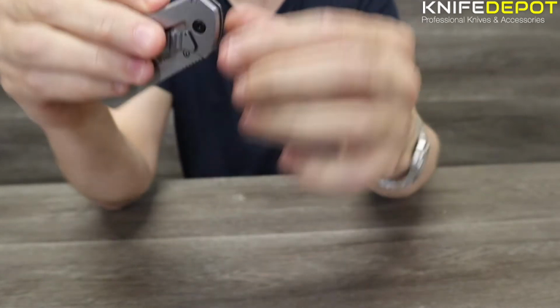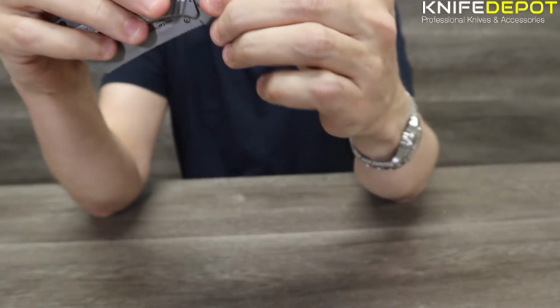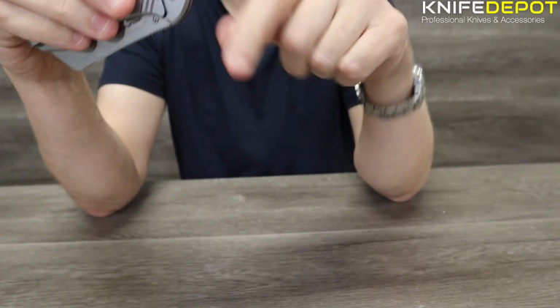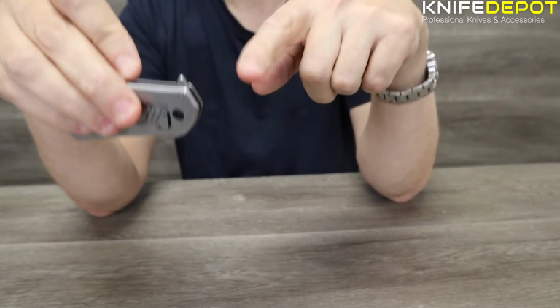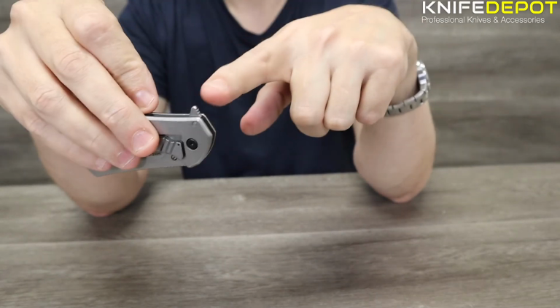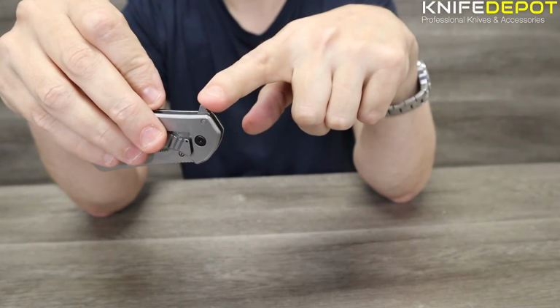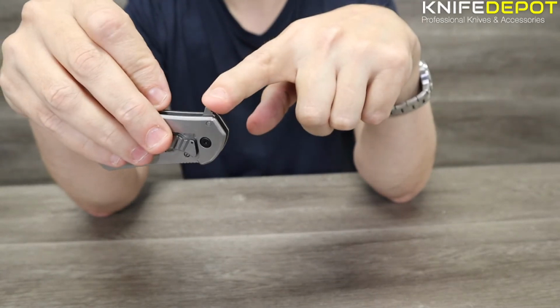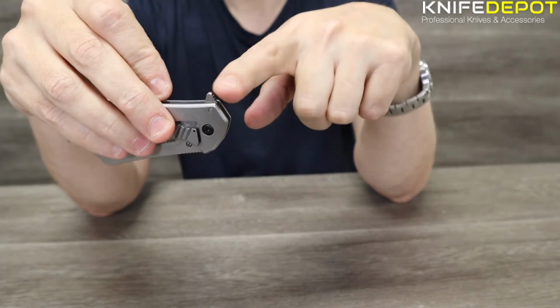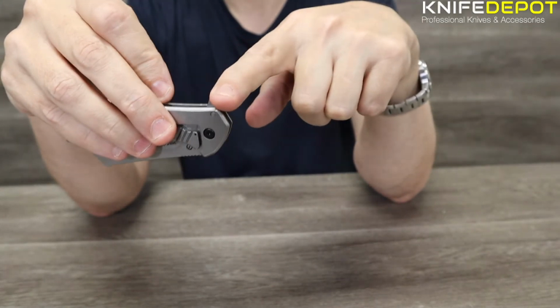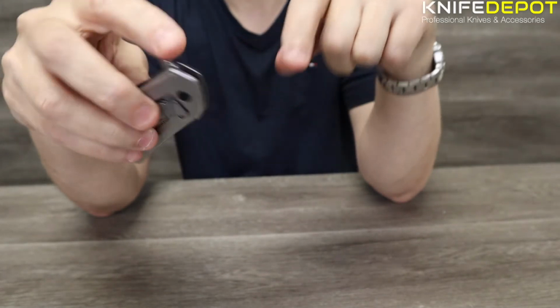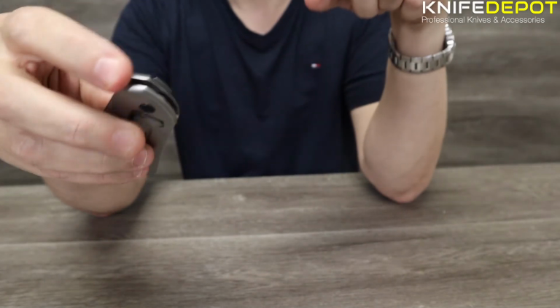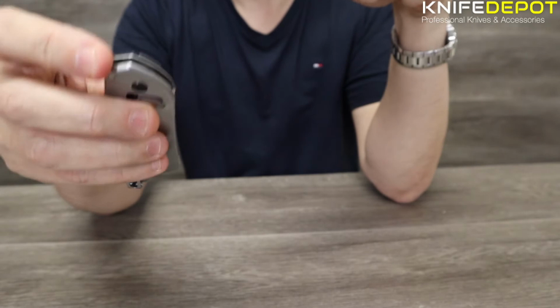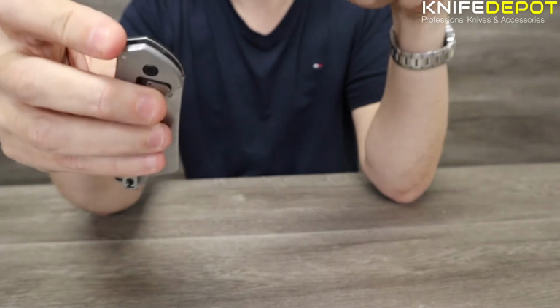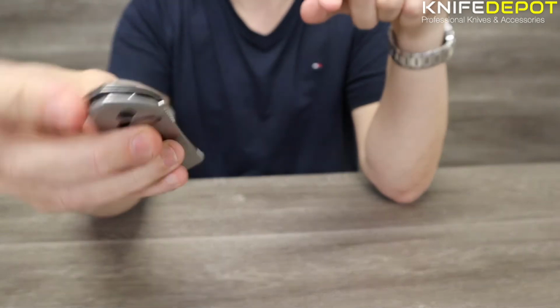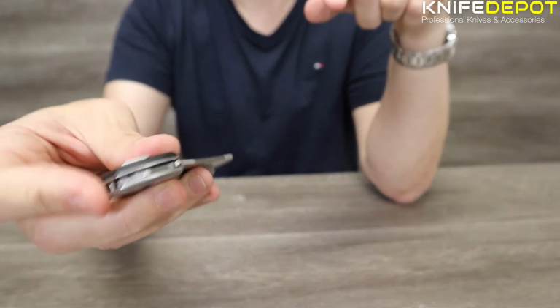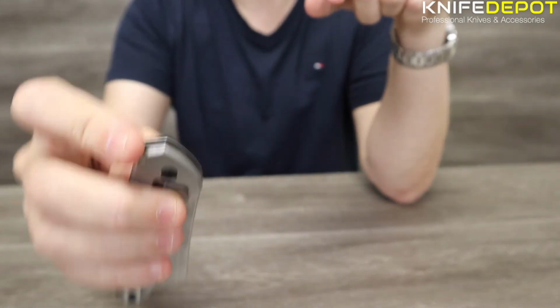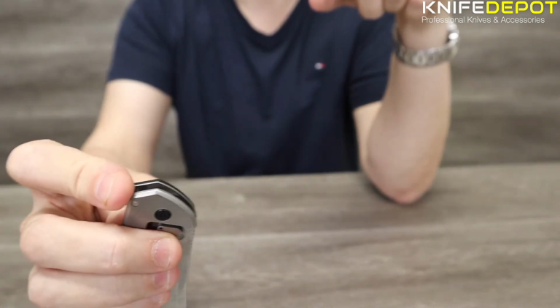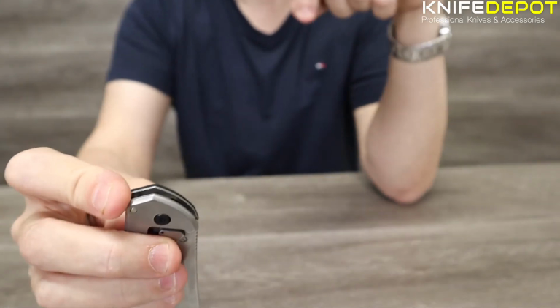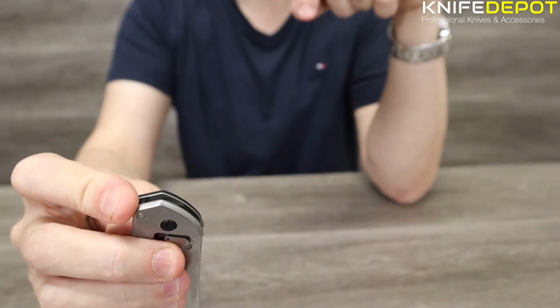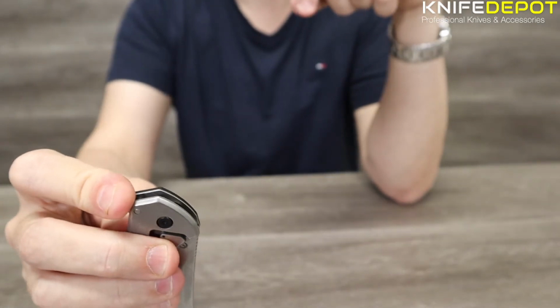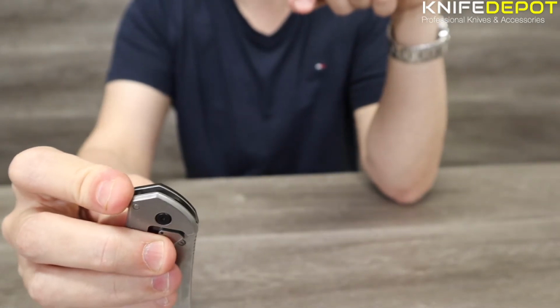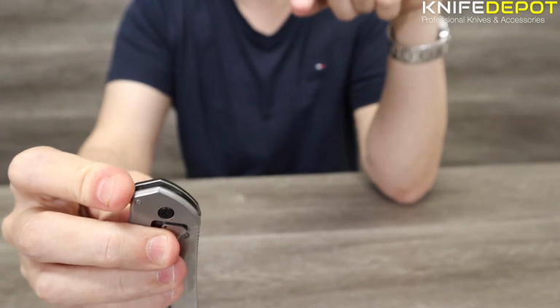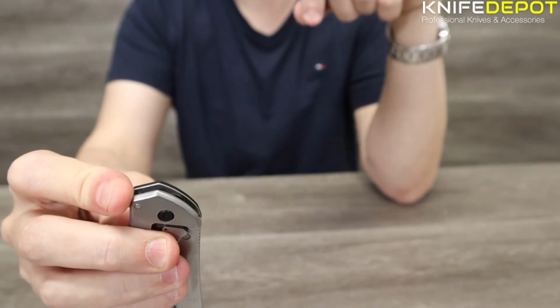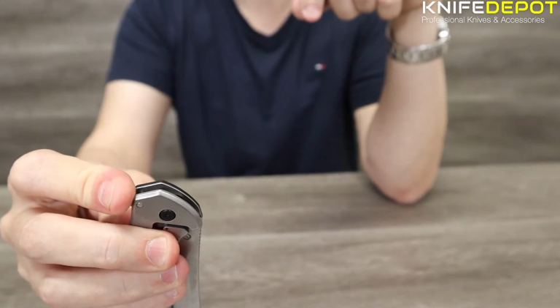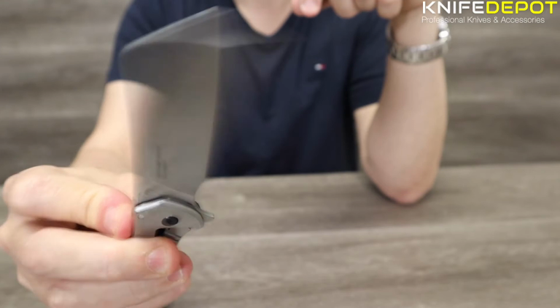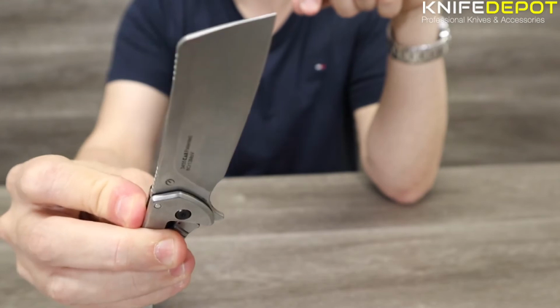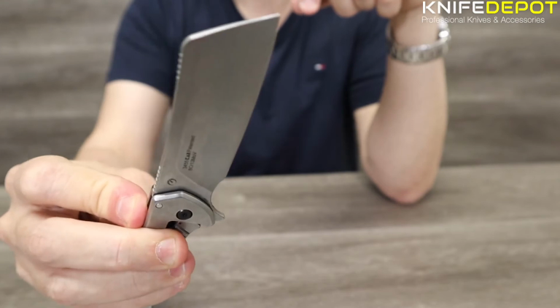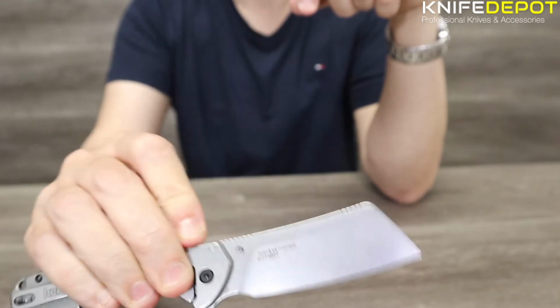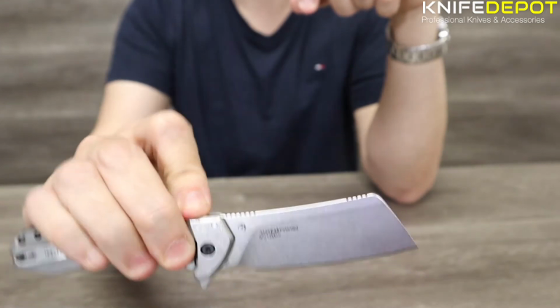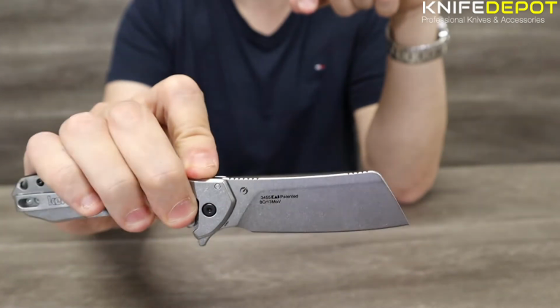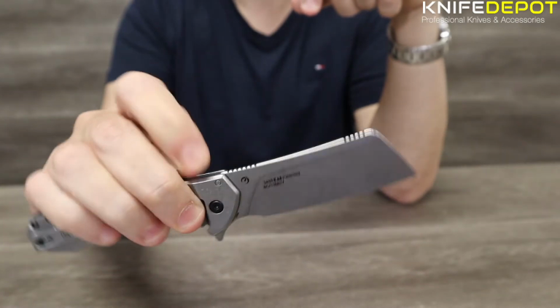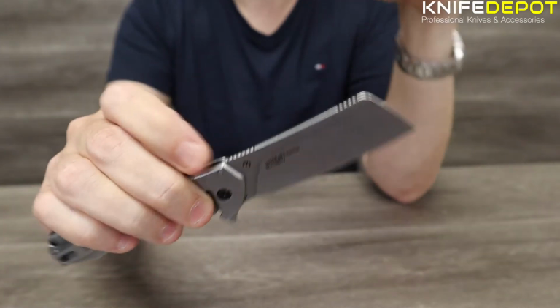You have this little flipper mechanism at the back of the knife. The action on this is really smooth. It is assisted — it's got a spring in it. That's how quickly it opens up.